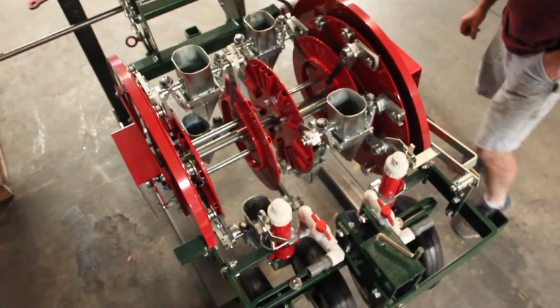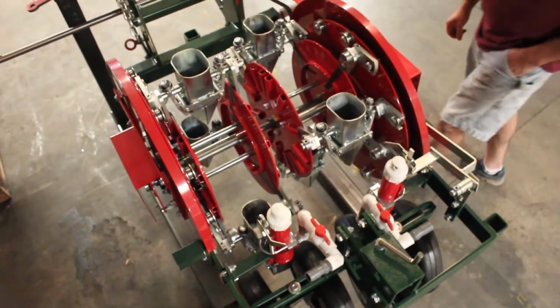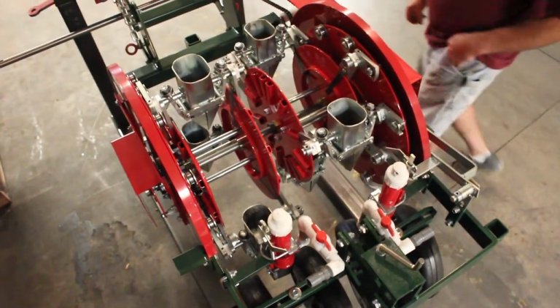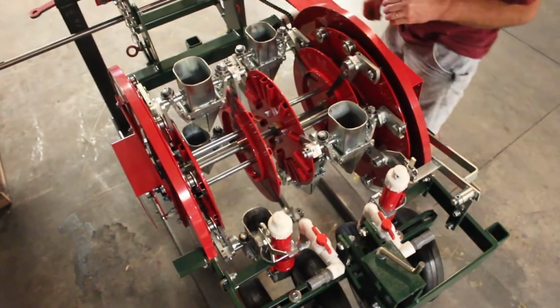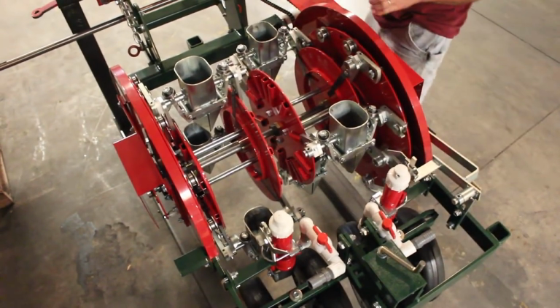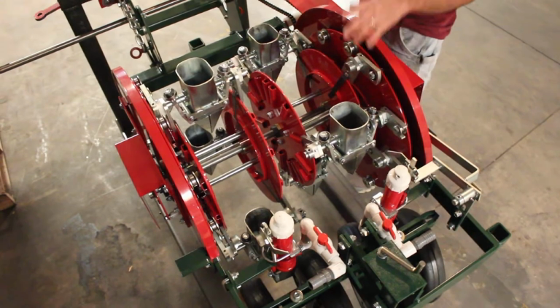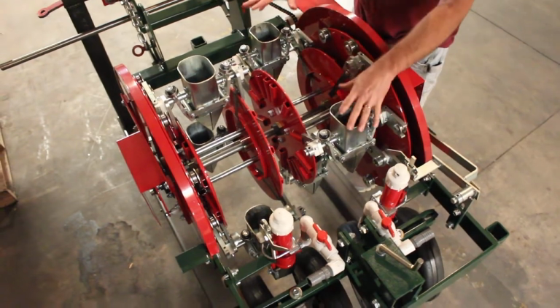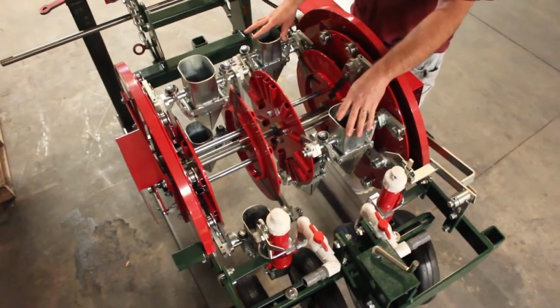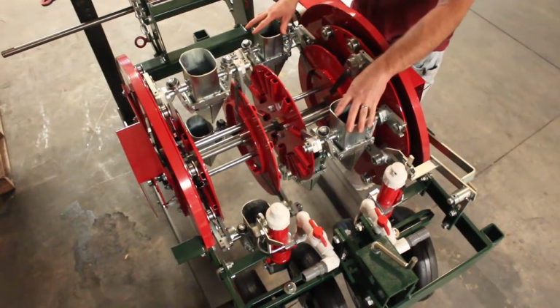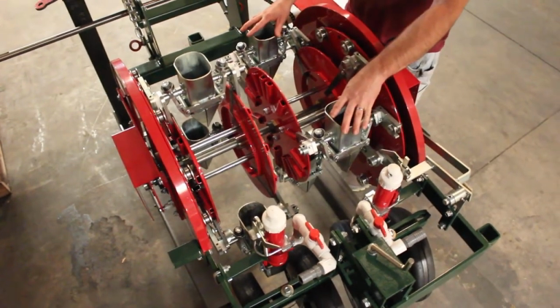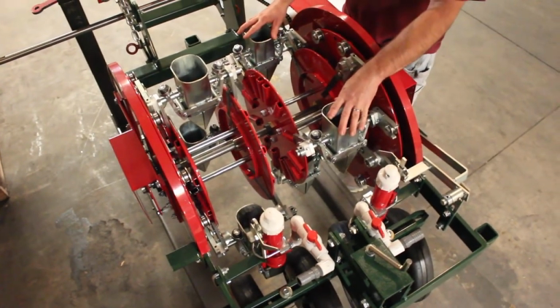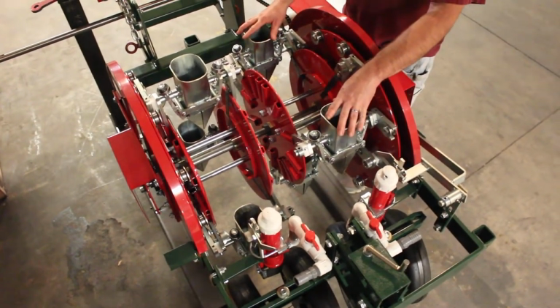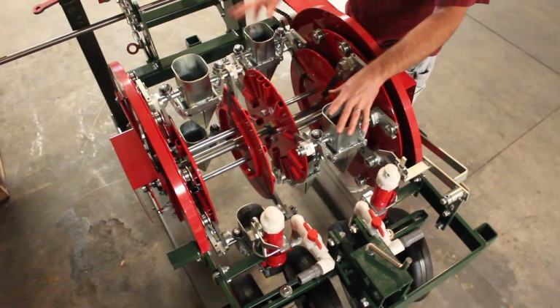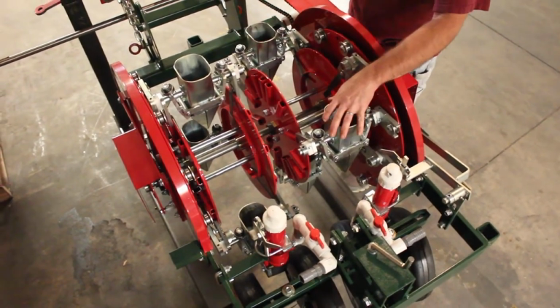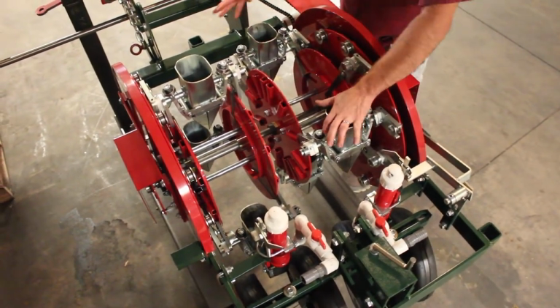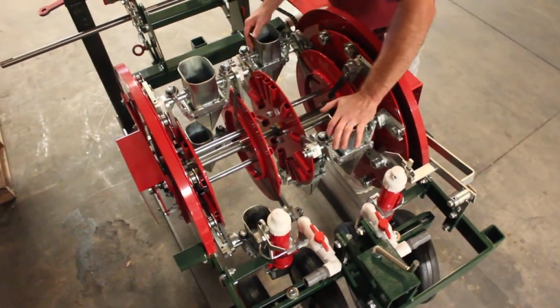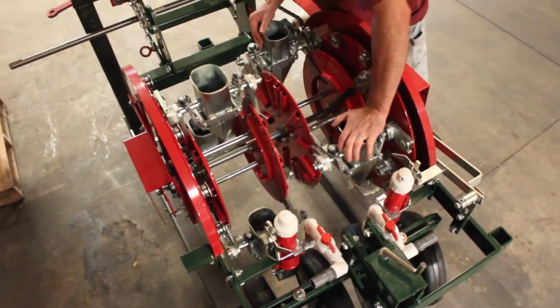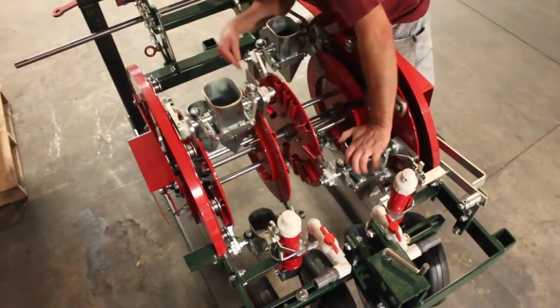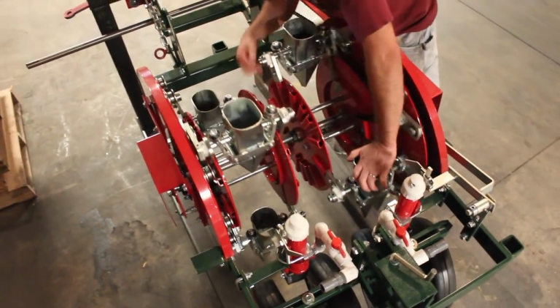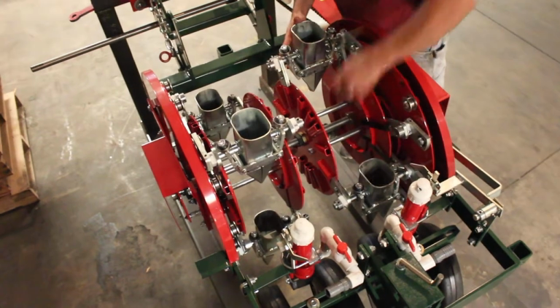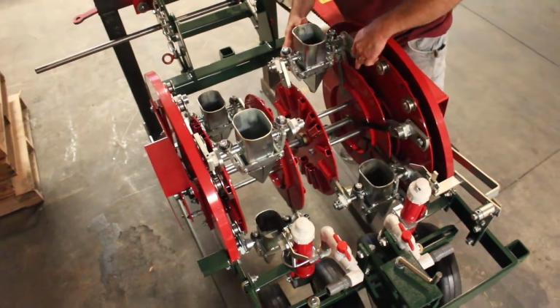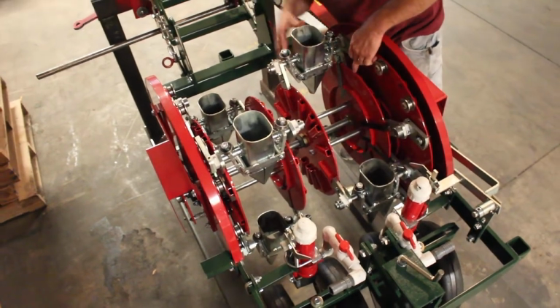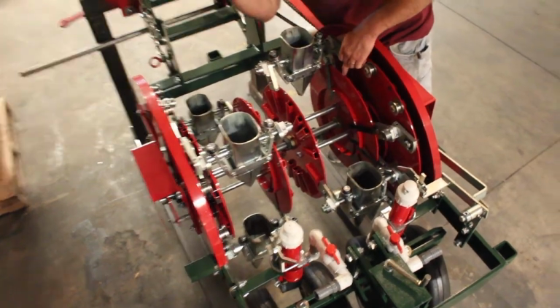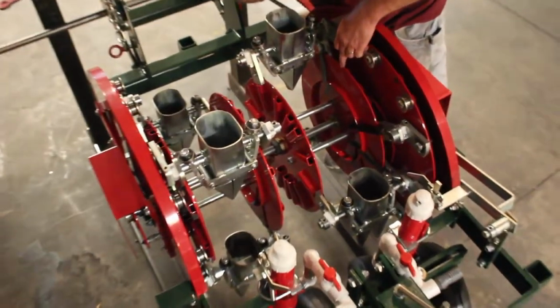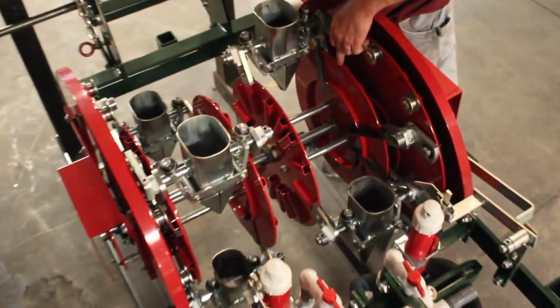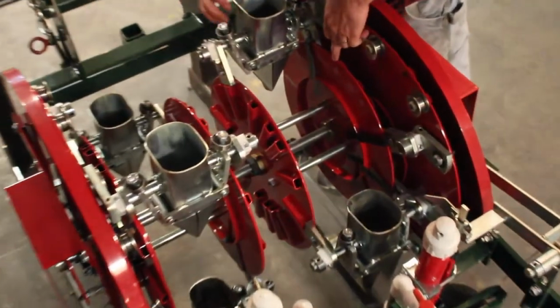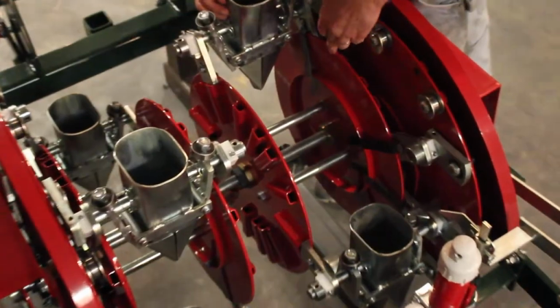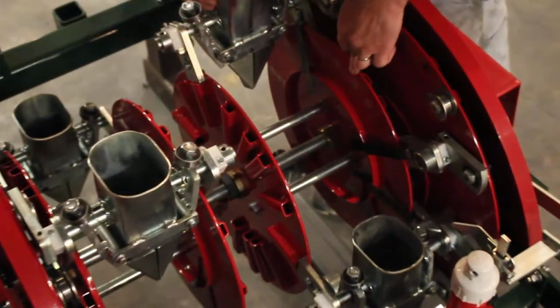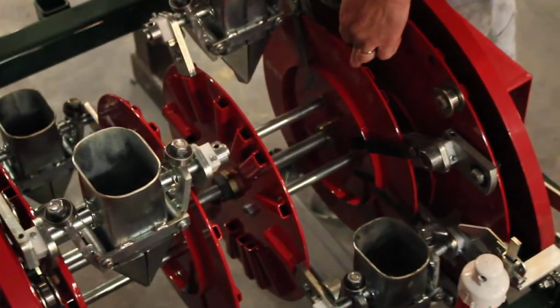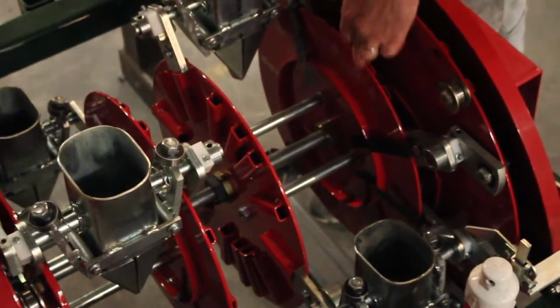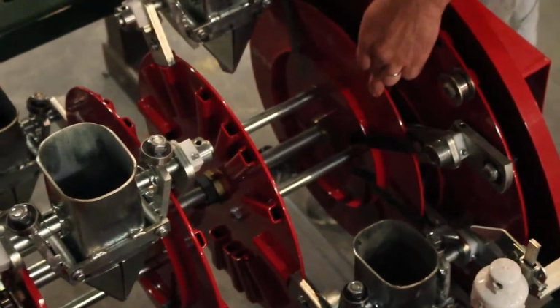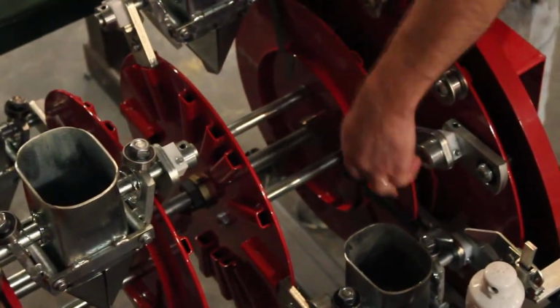Today we're going to be showing you how to change your pocket spacing on a 912 twin. If you look right now, you have little numbers here: four pocket machine, five pocket machine, six pocket machine.